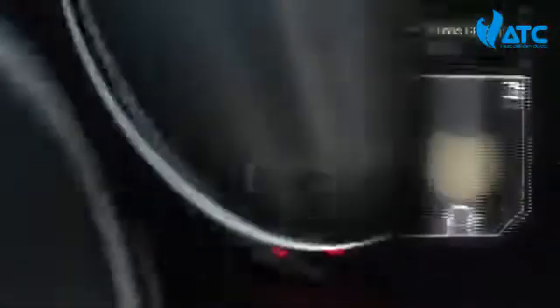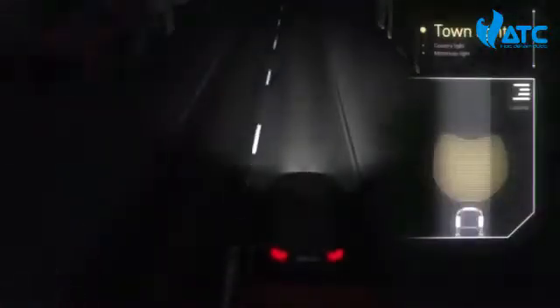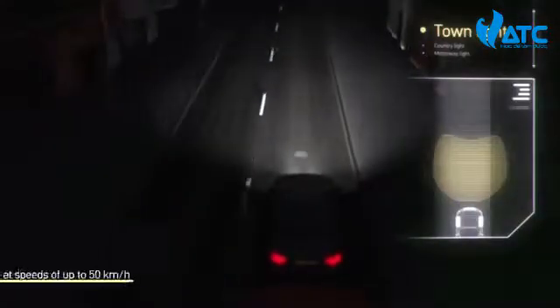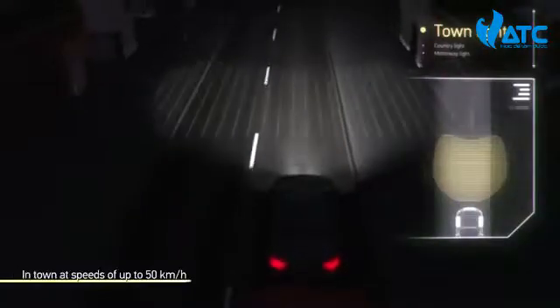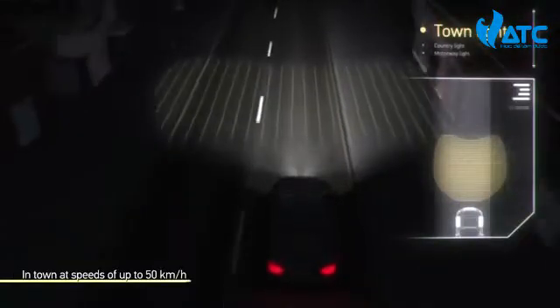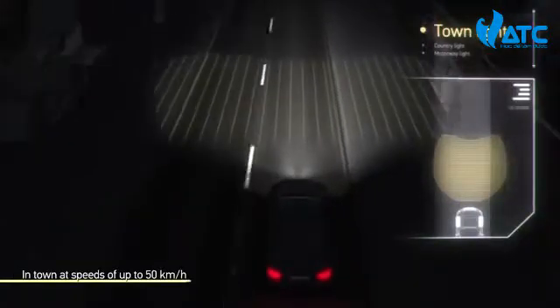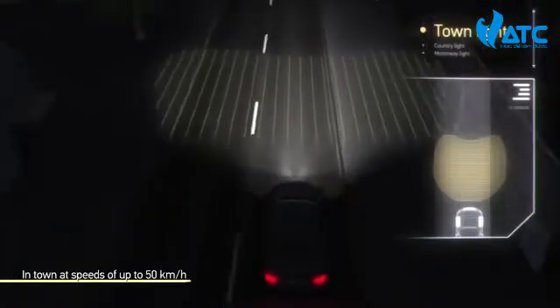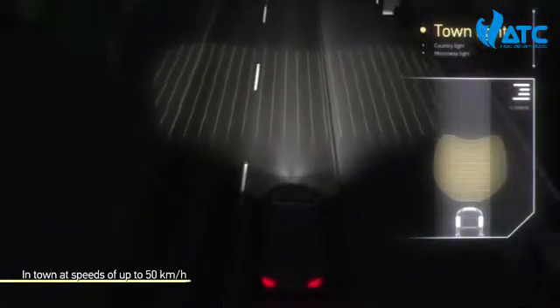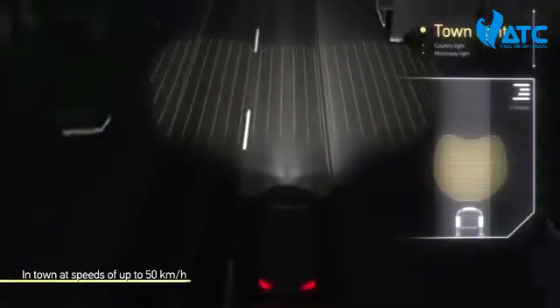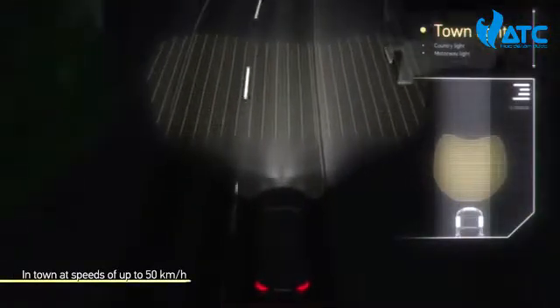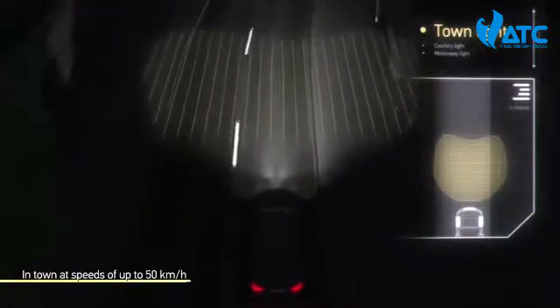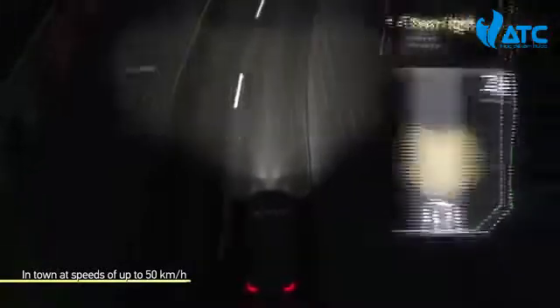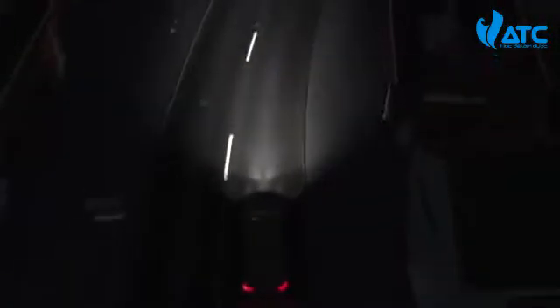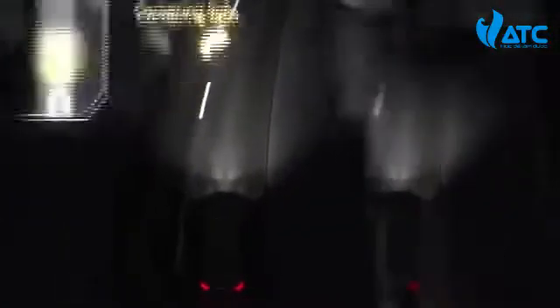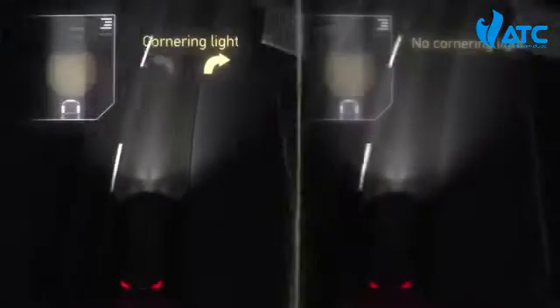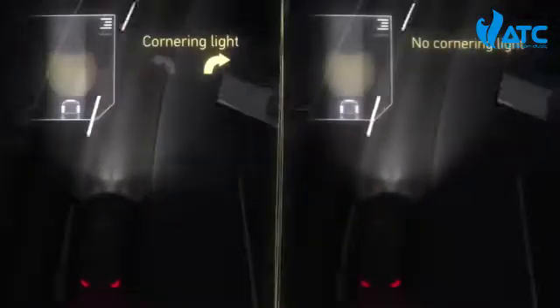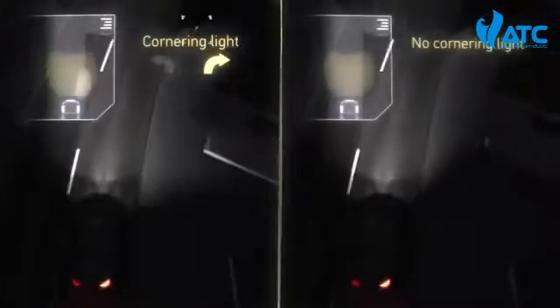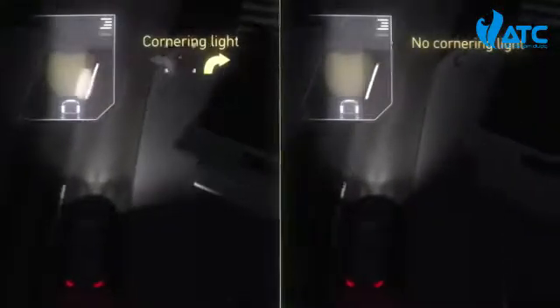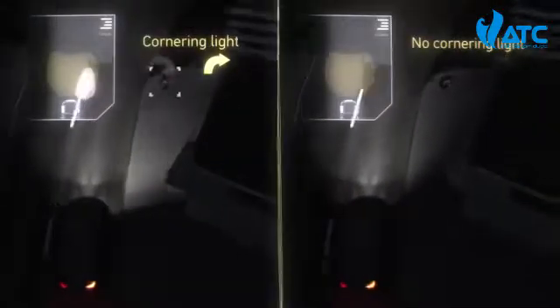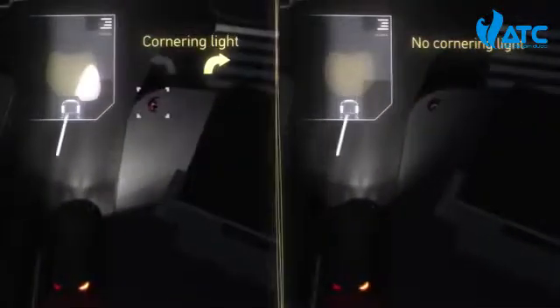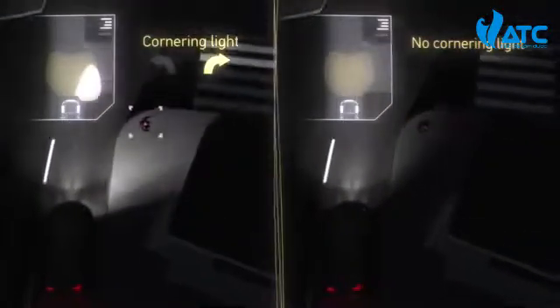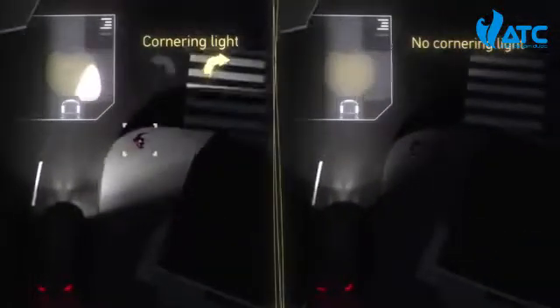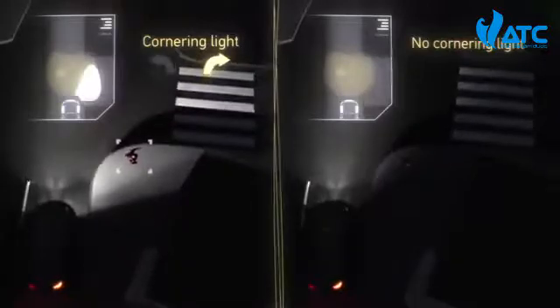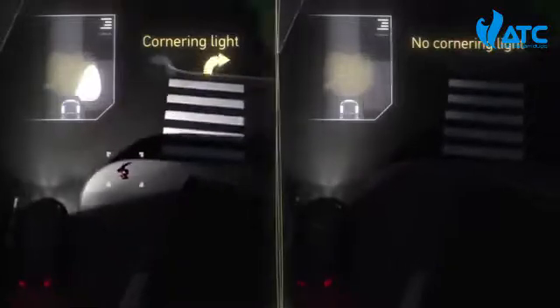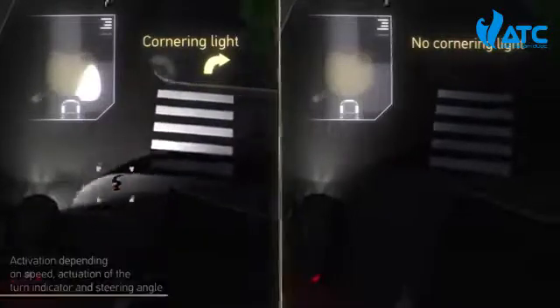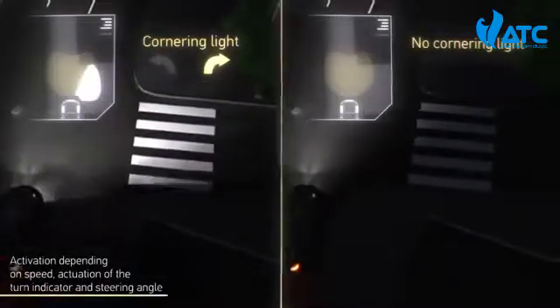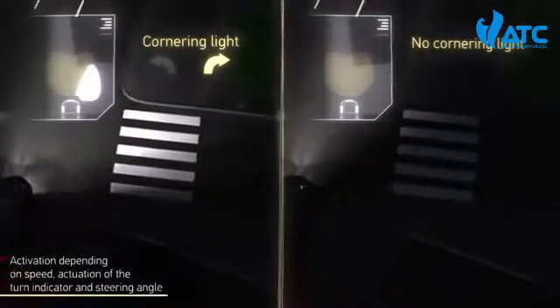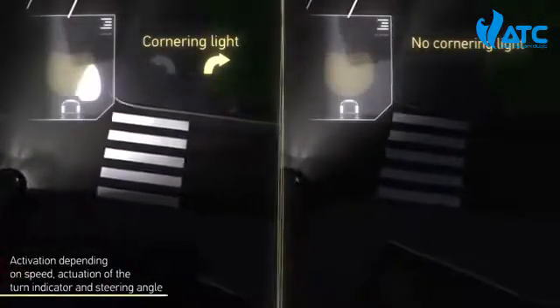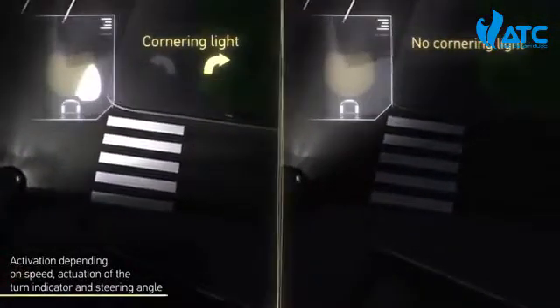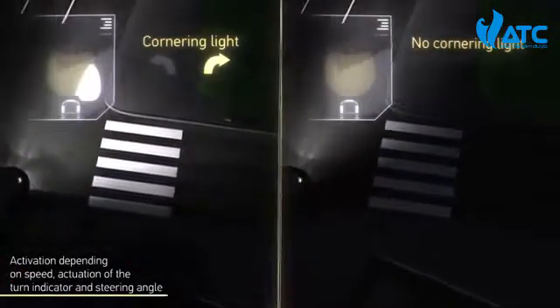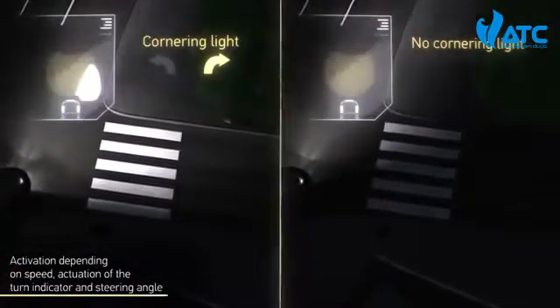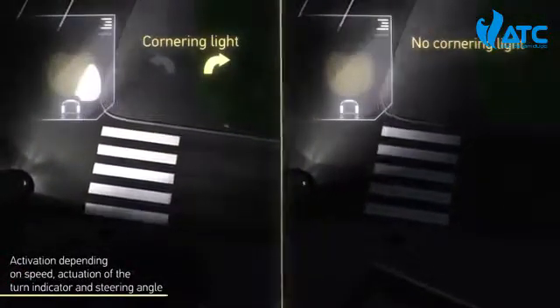The town light is activated in urban areas at a speed of up to 50 km per hour. The cornering light is automatically switched on in addition to low beam depending on speed, activation of the blinker and turning of the steering wheel.